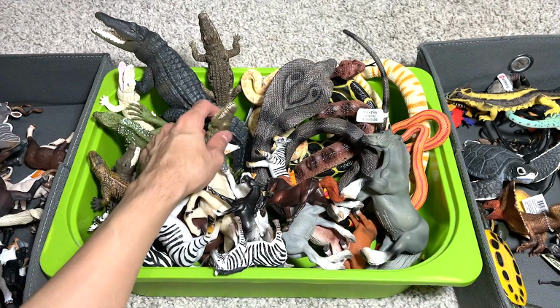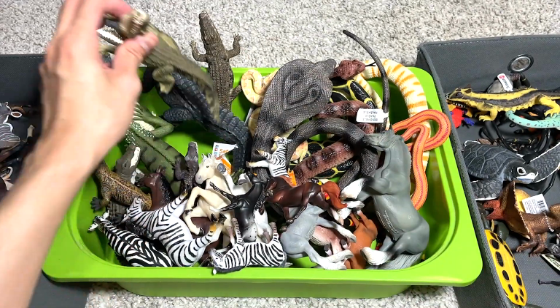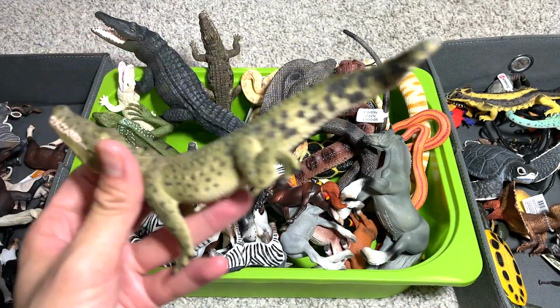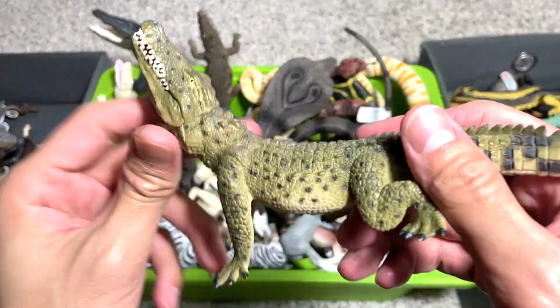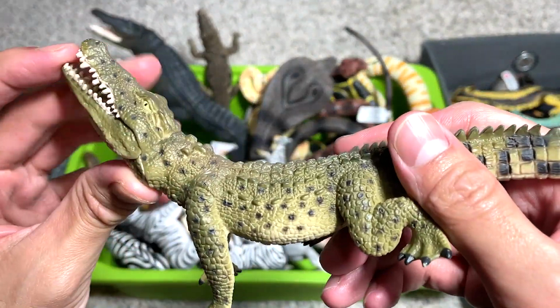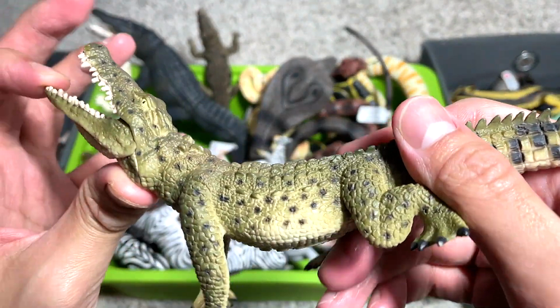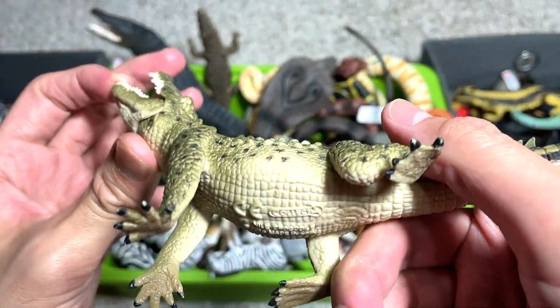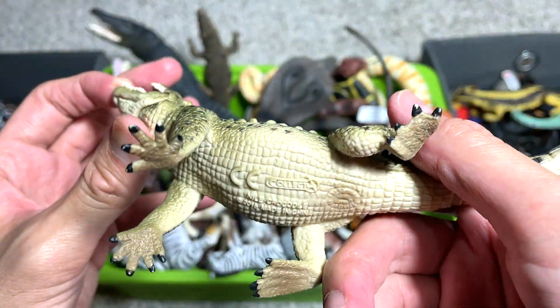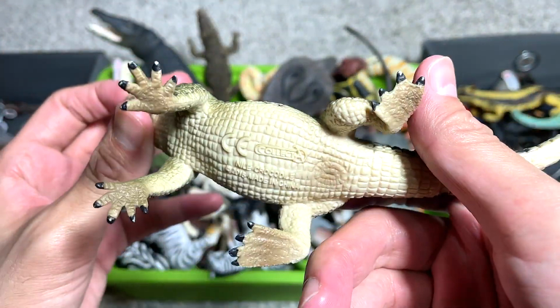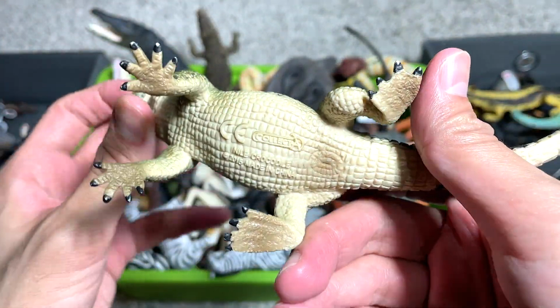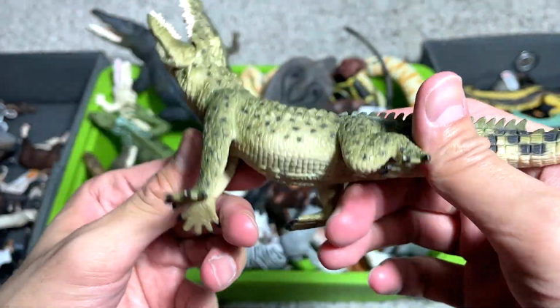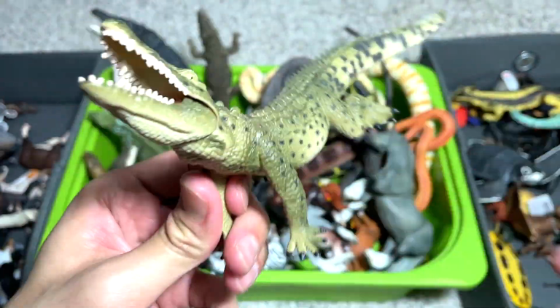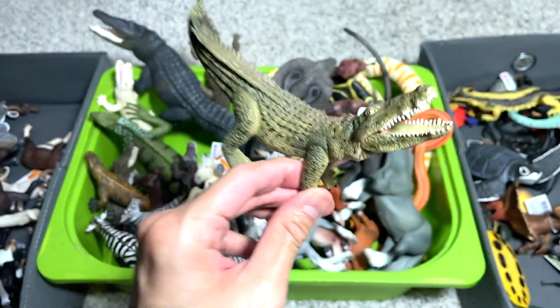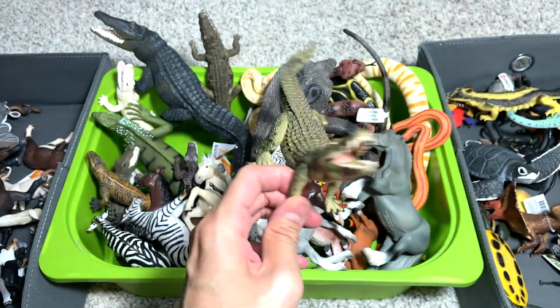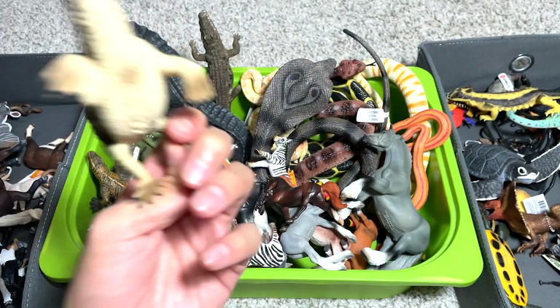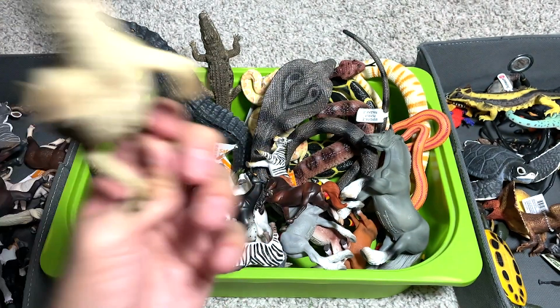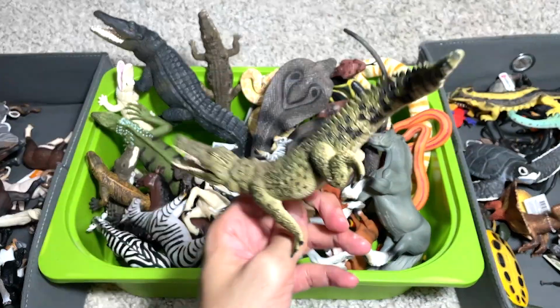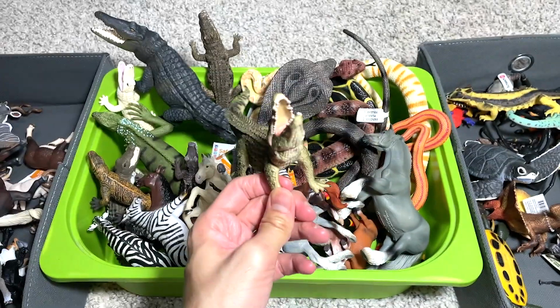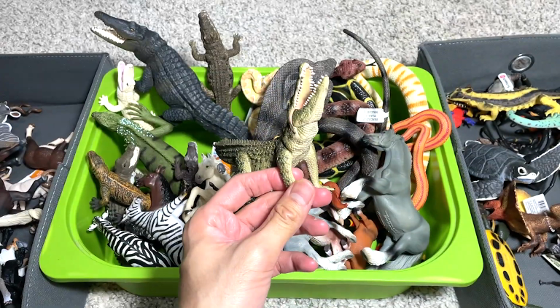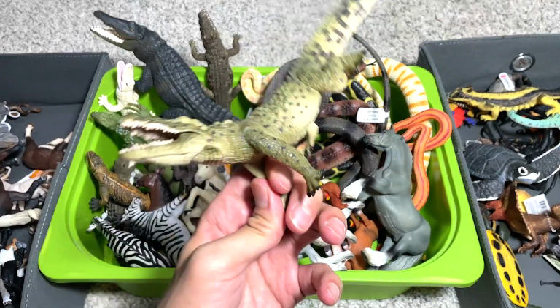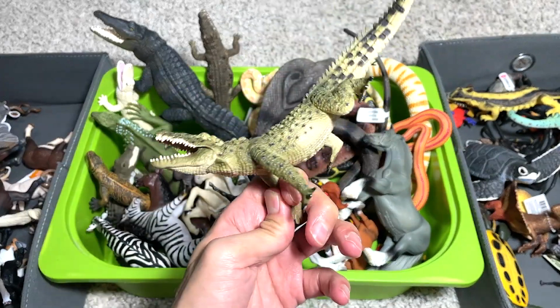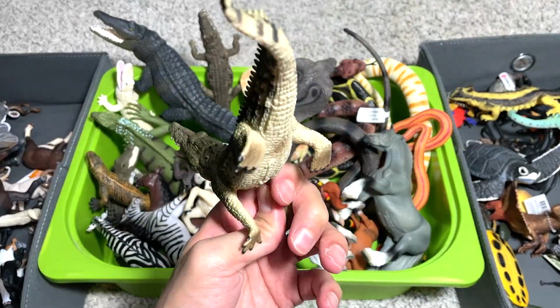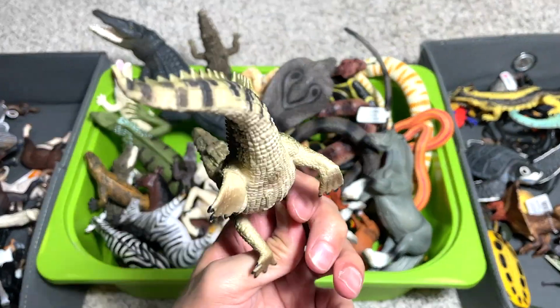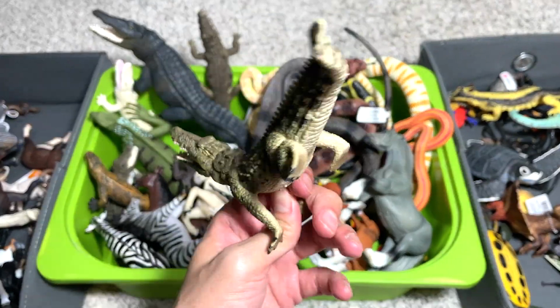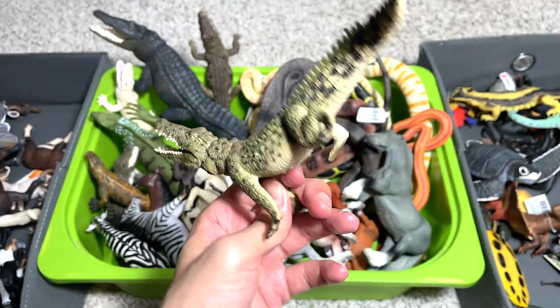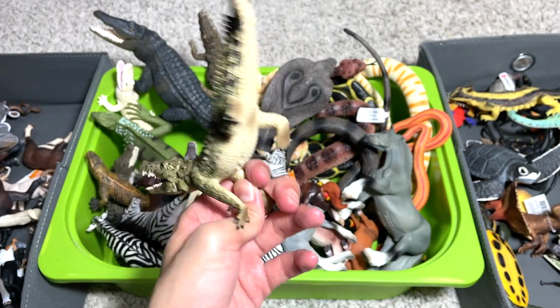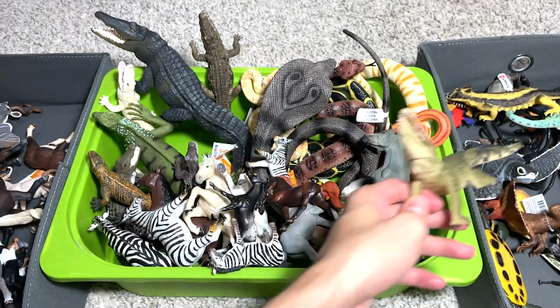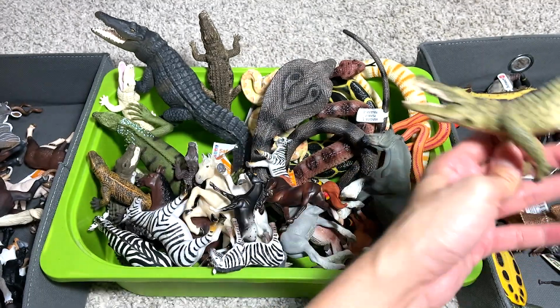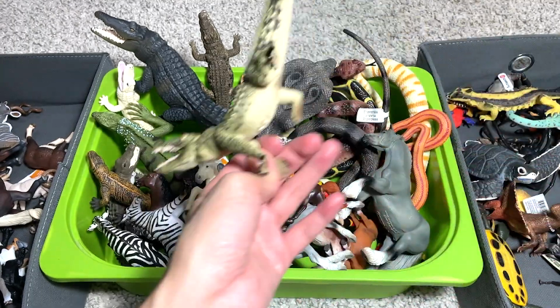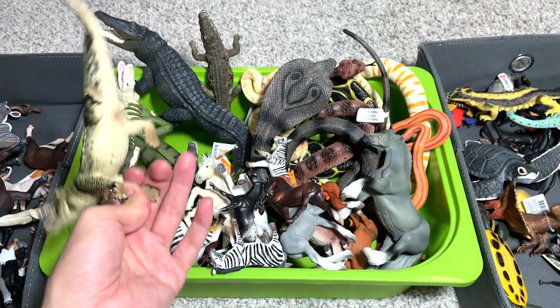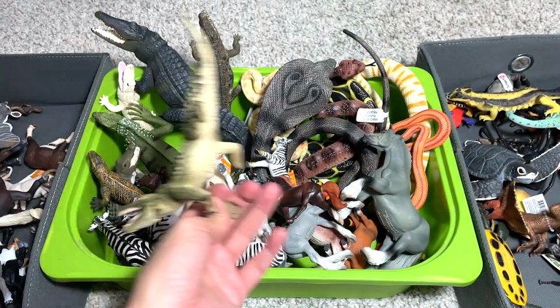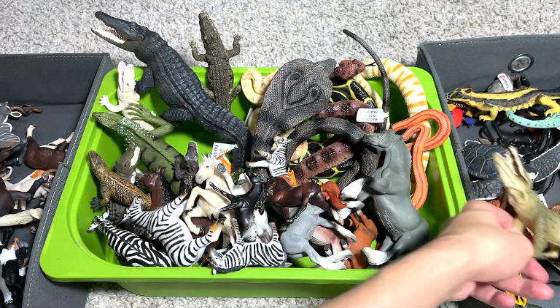Next, we have a Nile Crocodile. This is actually a 2015 figure, but we got this figure many, many years back when we first started Dan's Surprise.